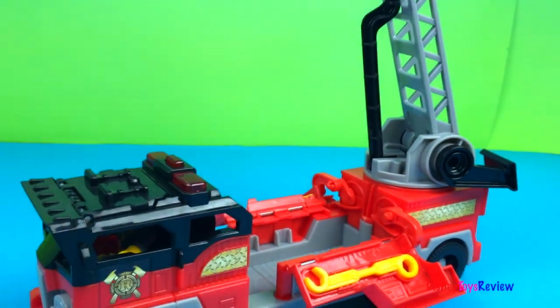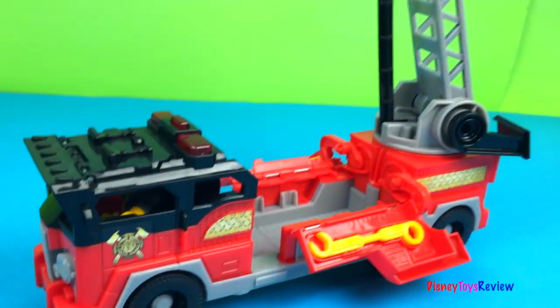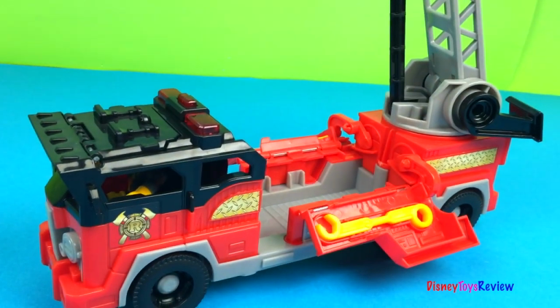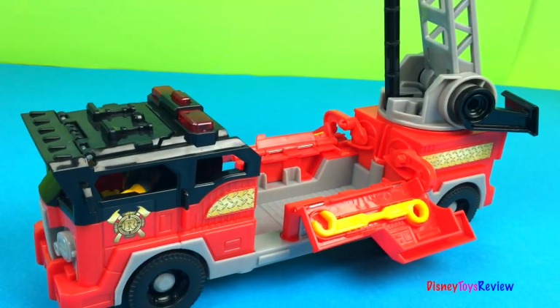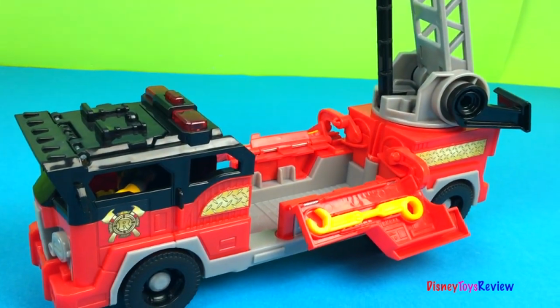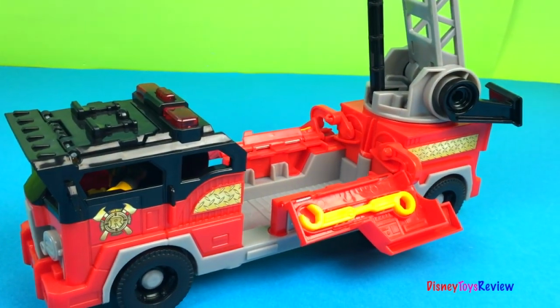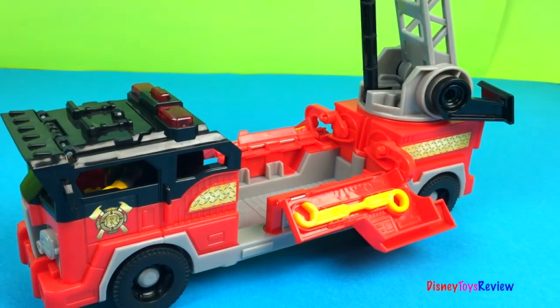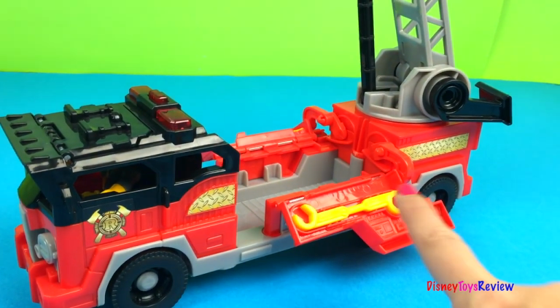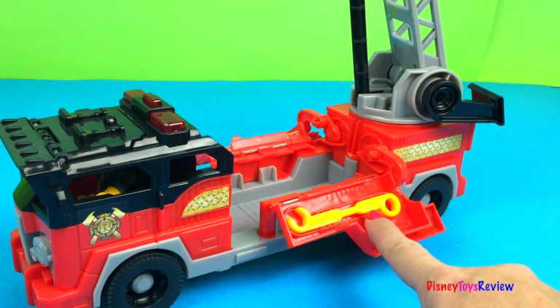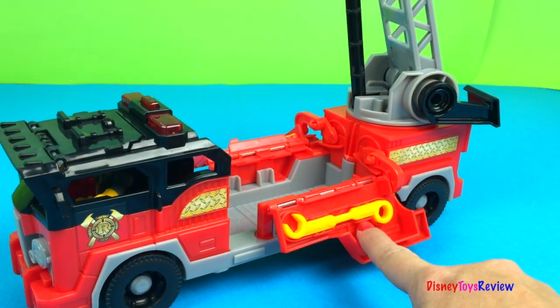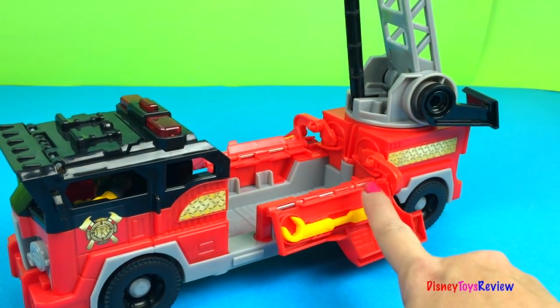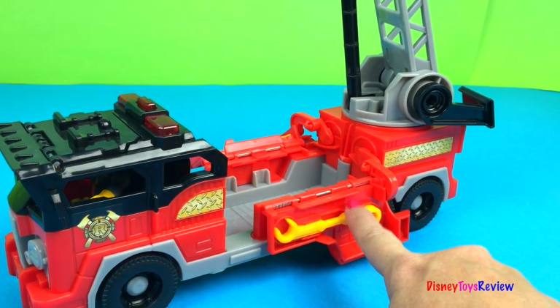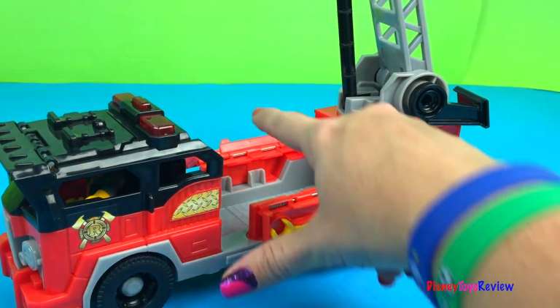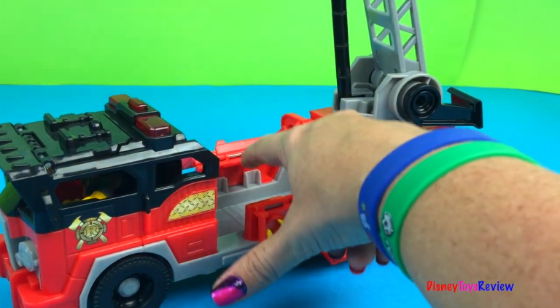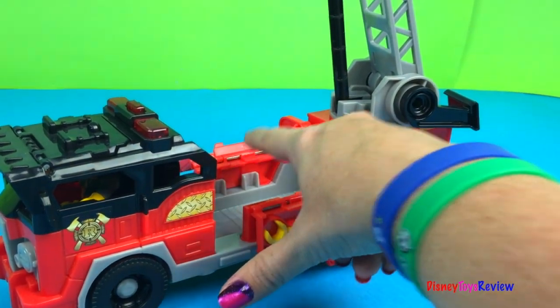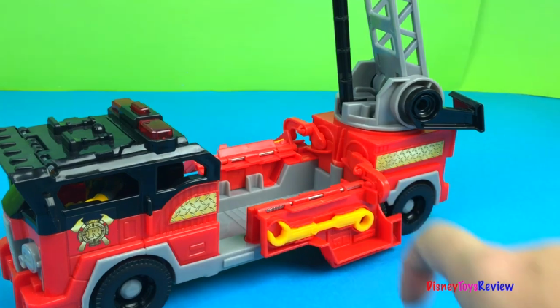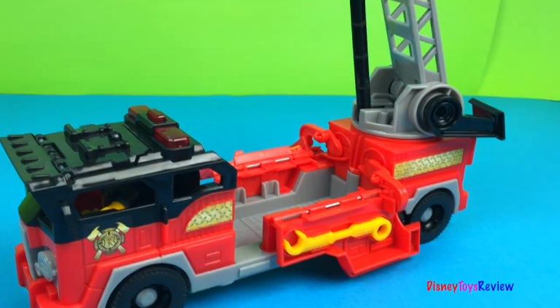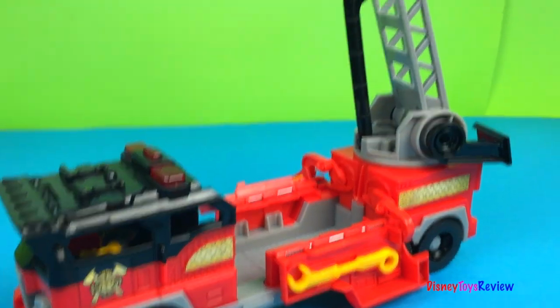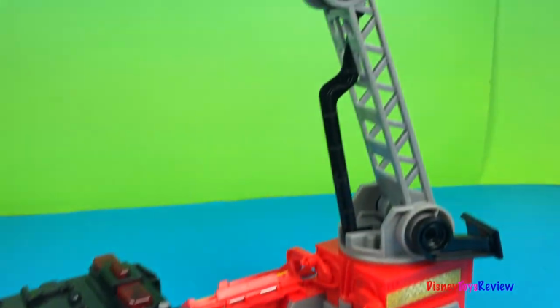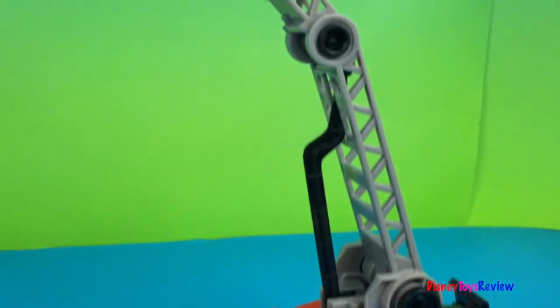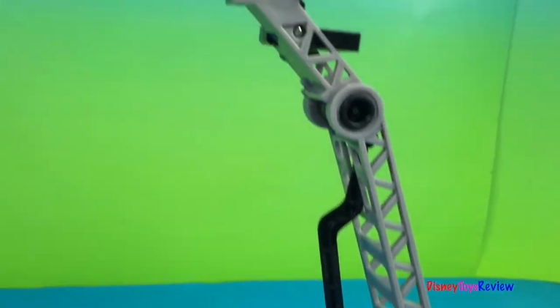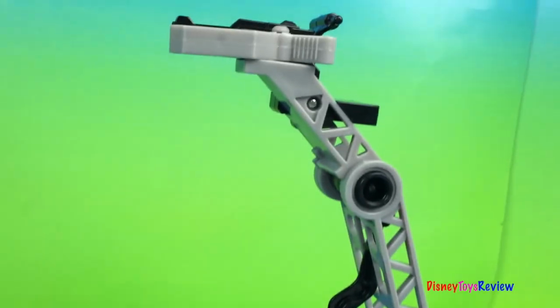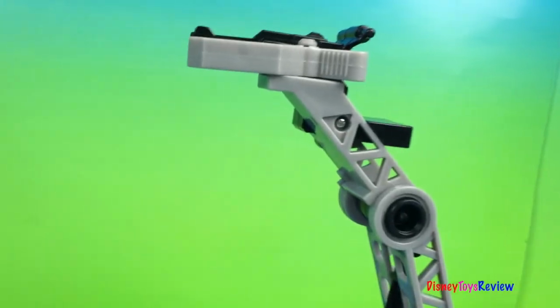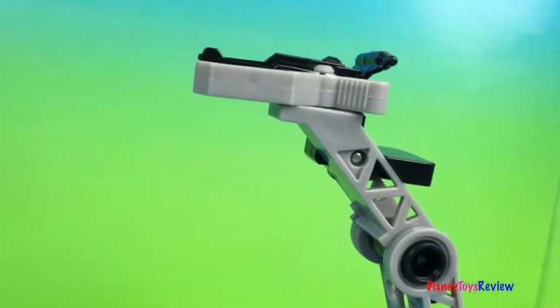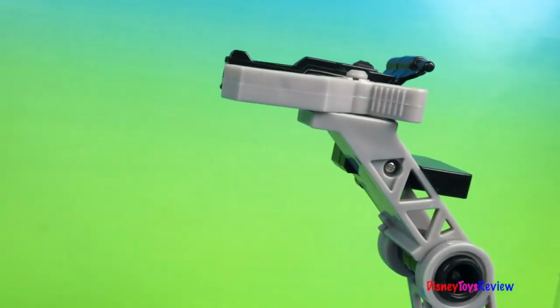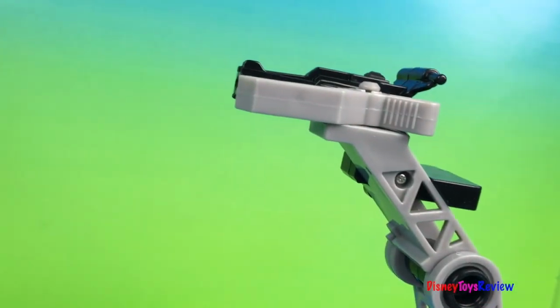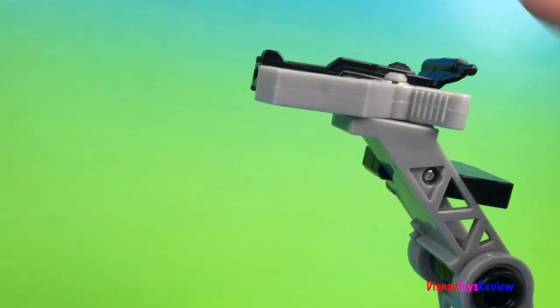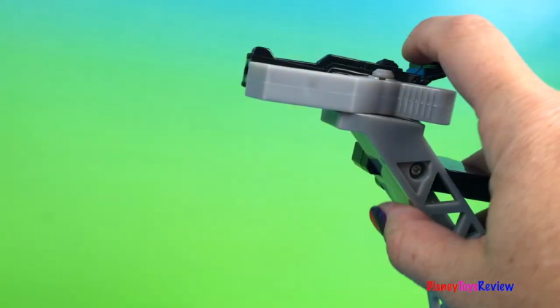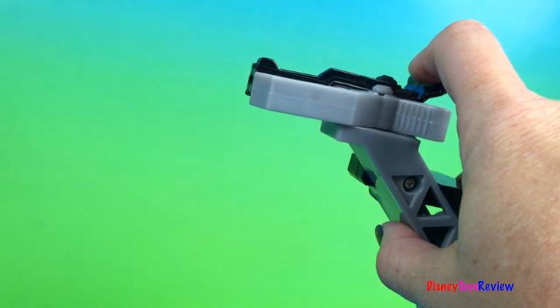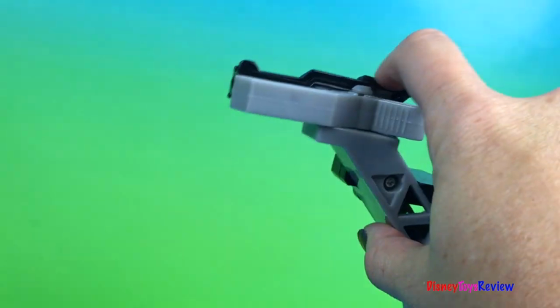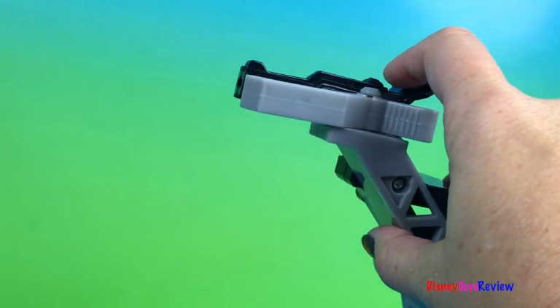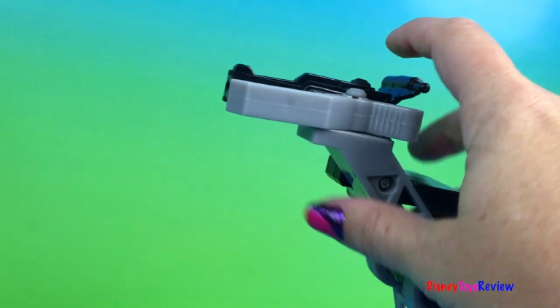When you lift your water cannon, the doors stay open for easy access to help the firefighters. And this stays all the way up for launching fun.